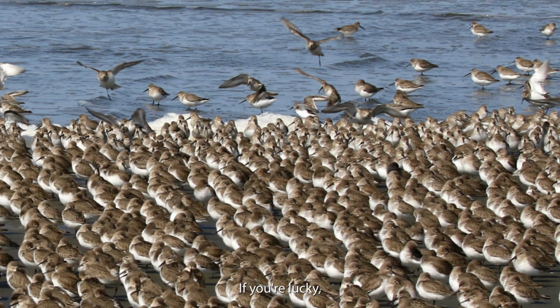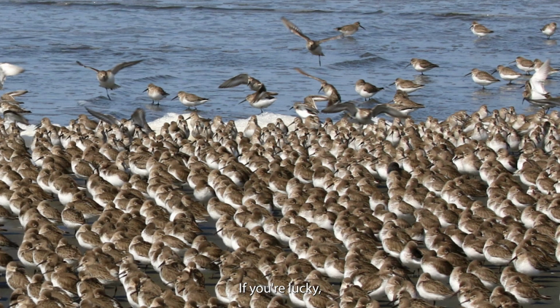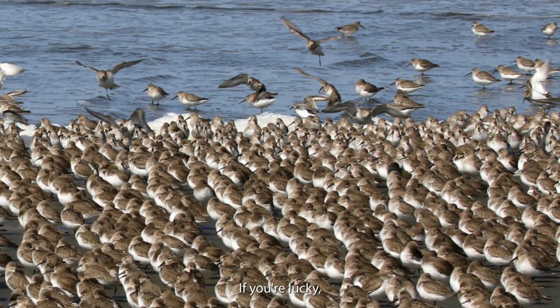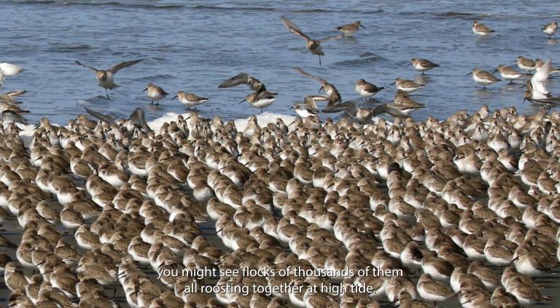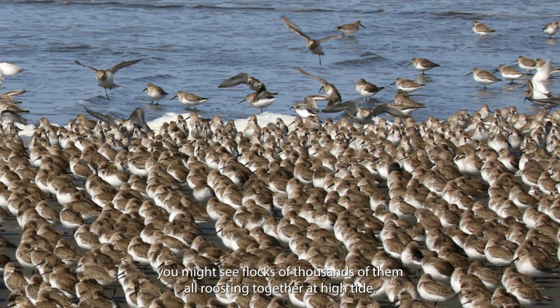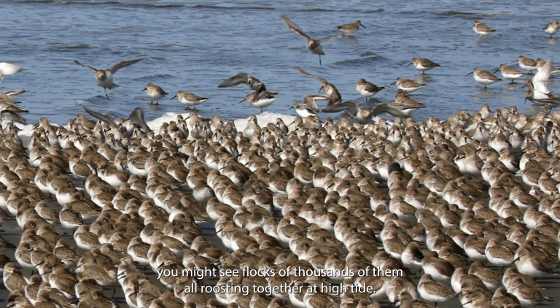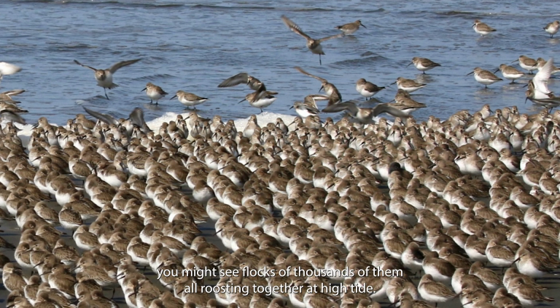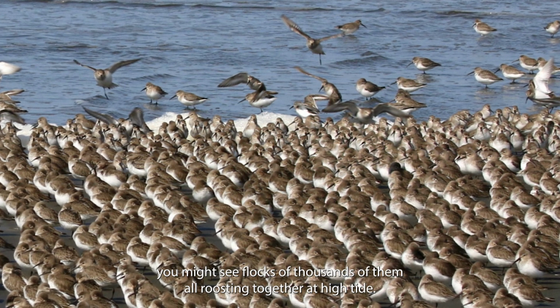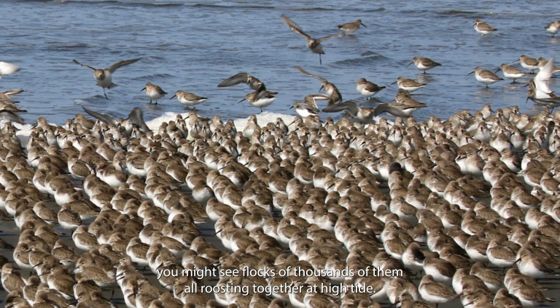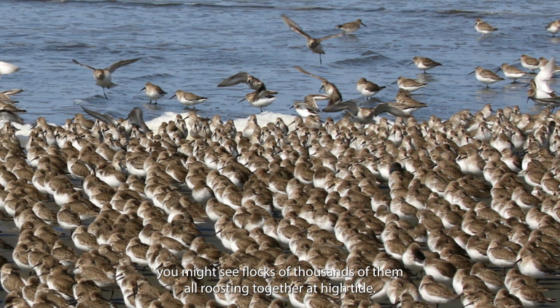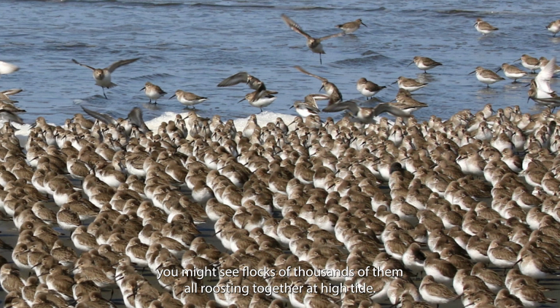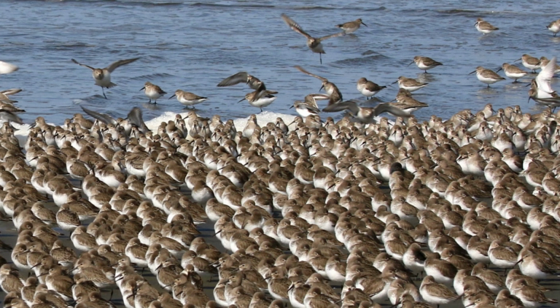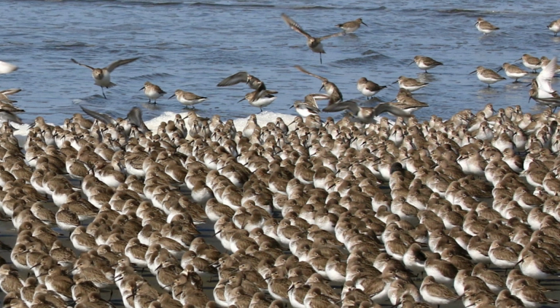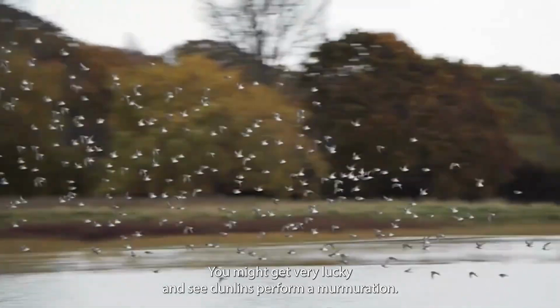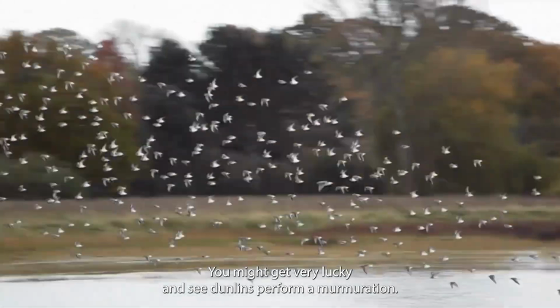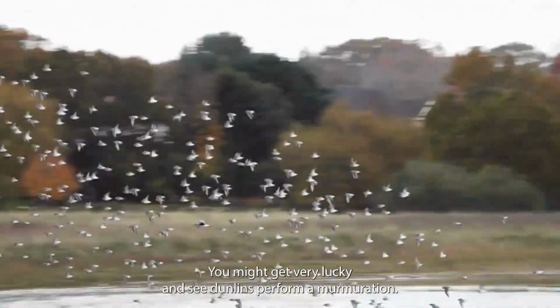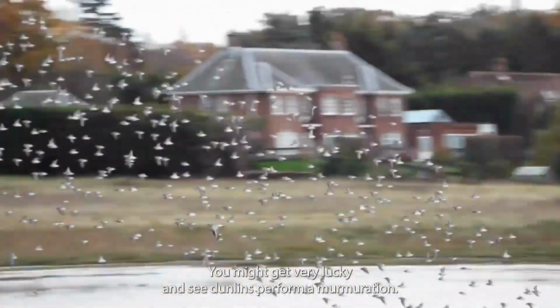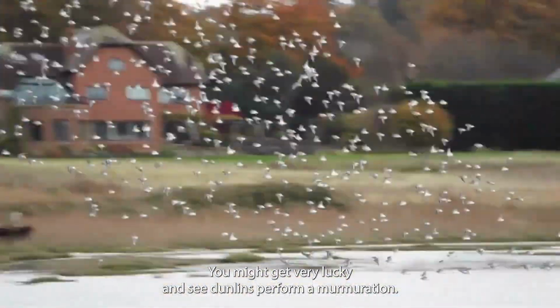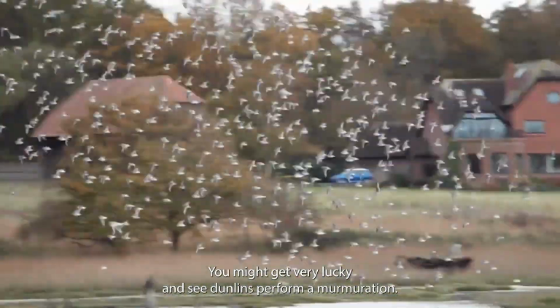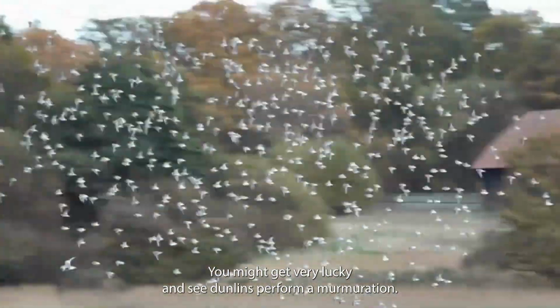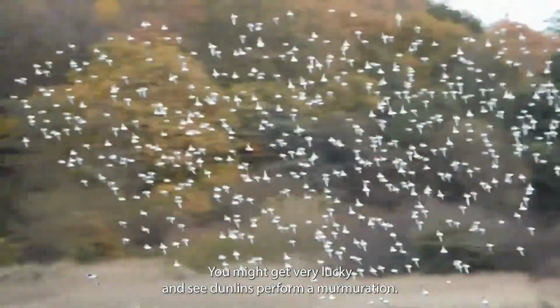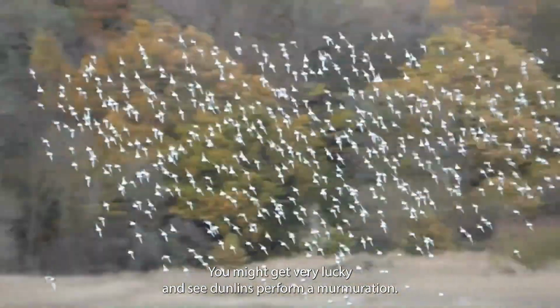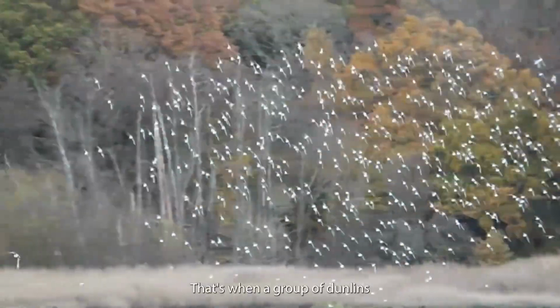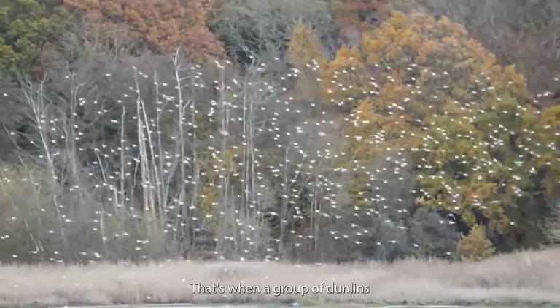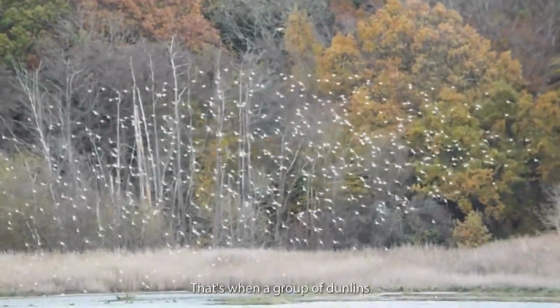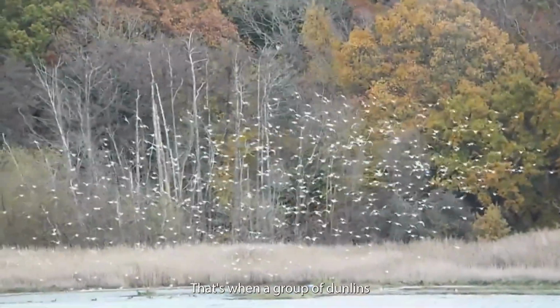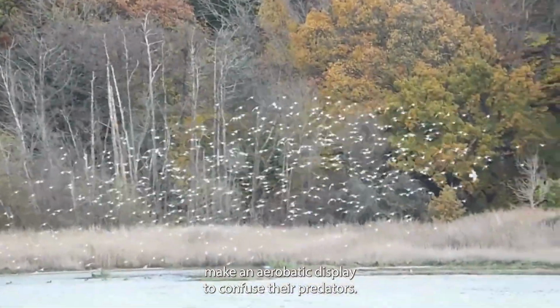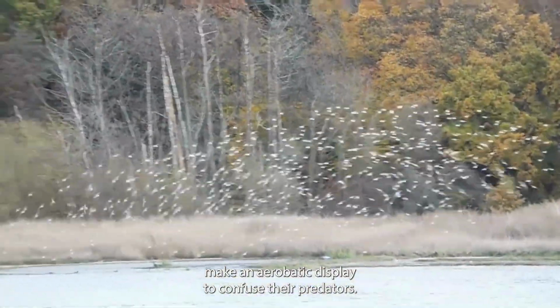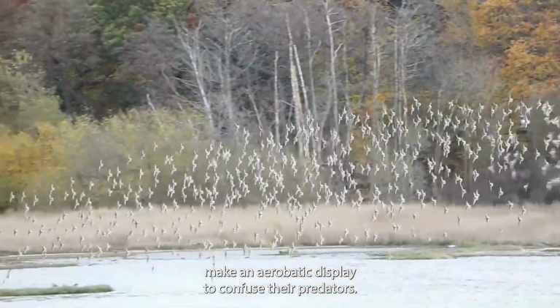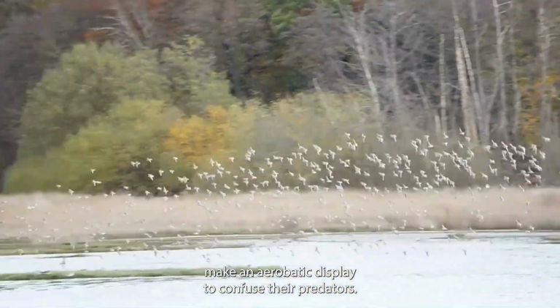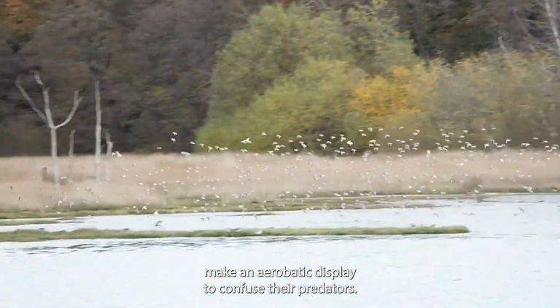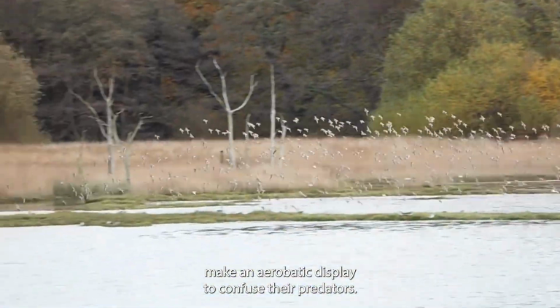If you're lucky, you might see flocks of thousands of them all roosting together at high tide. You might get very lucky and see Dunlins perform a murmuration — that's when a group of Dunlins make an aerobatic display to confuse their predators.